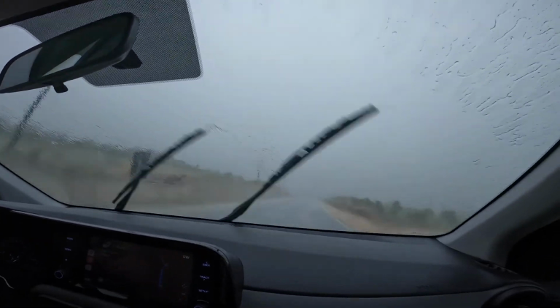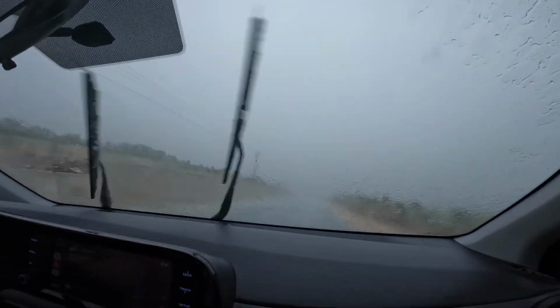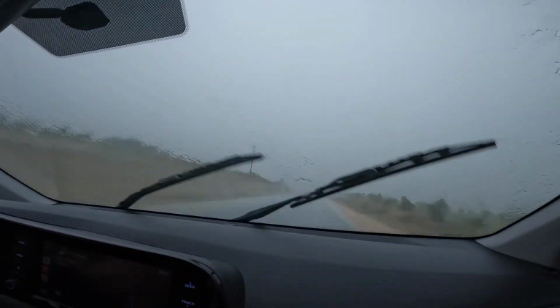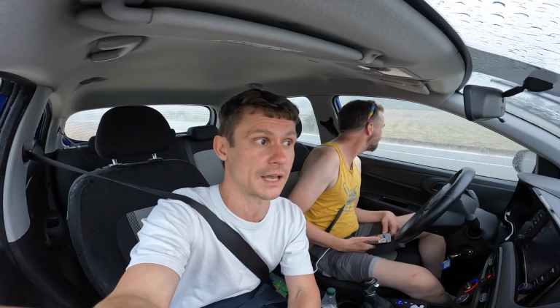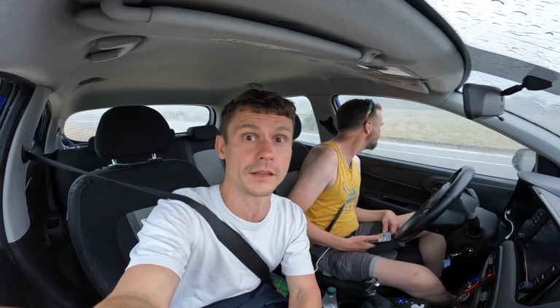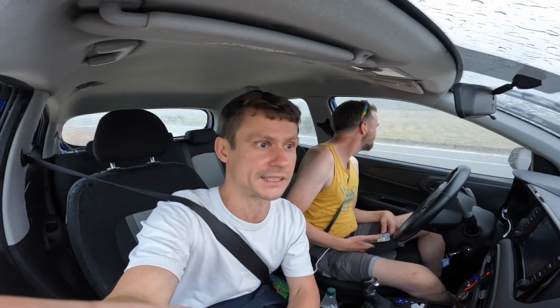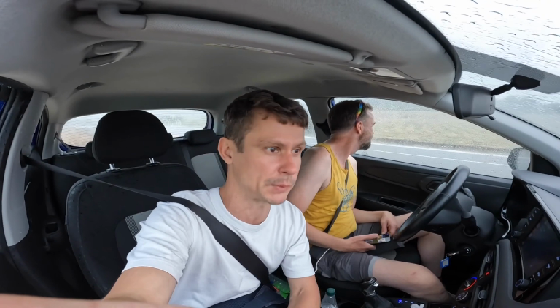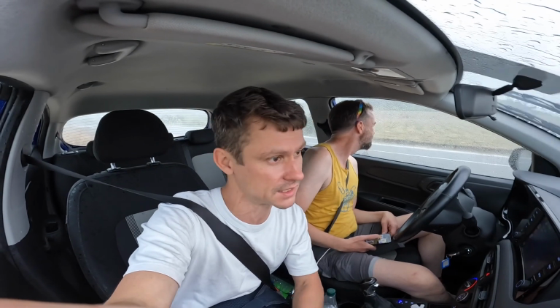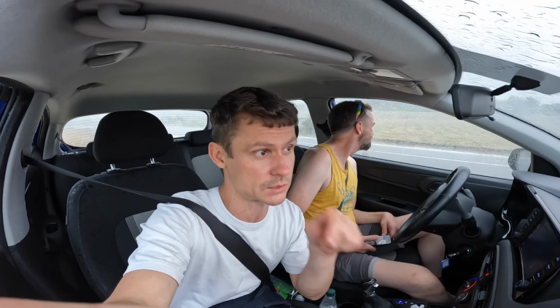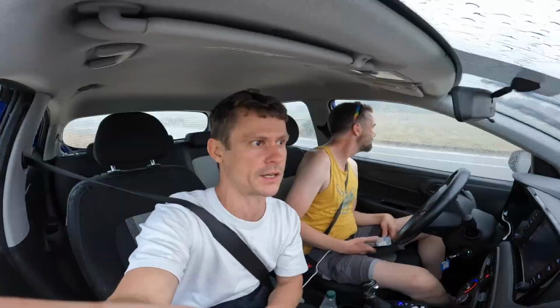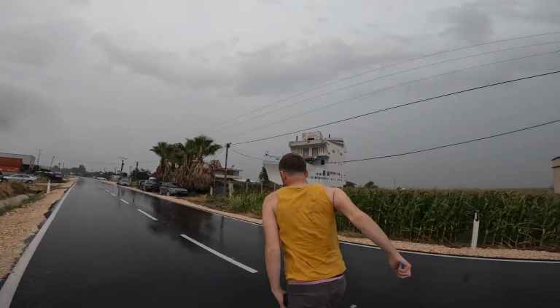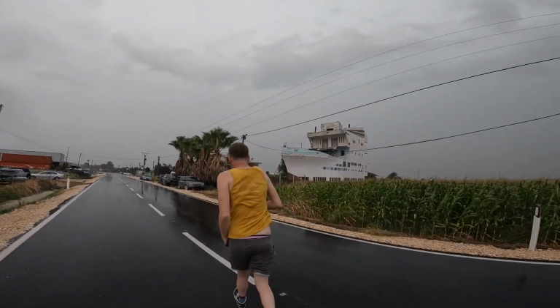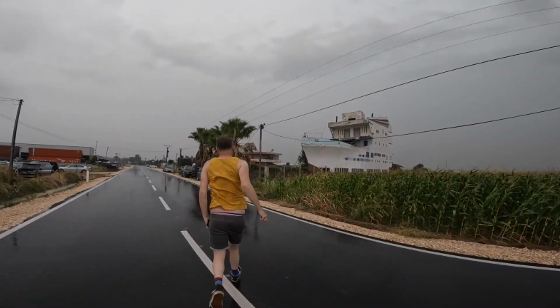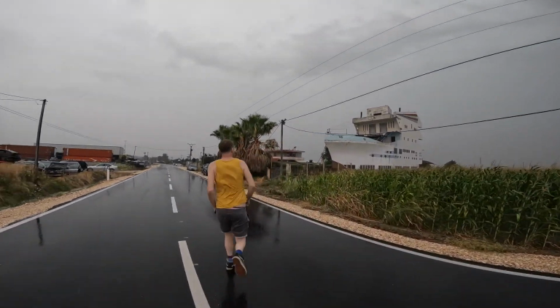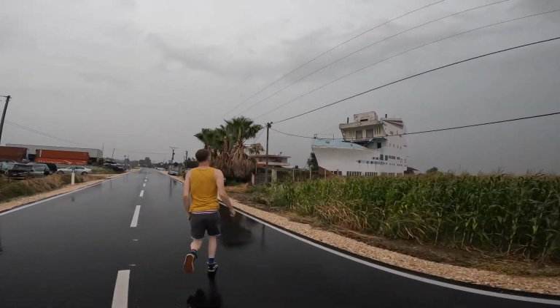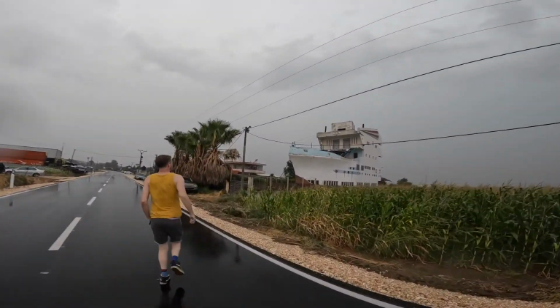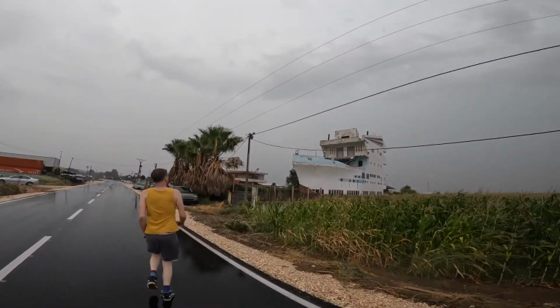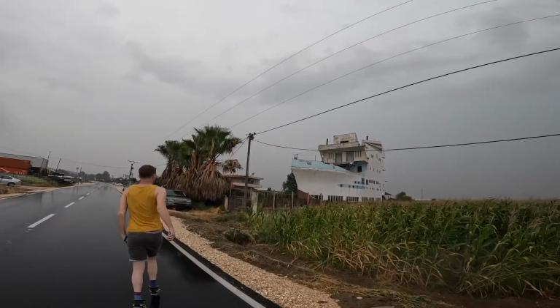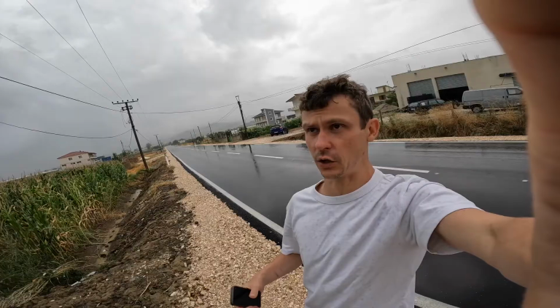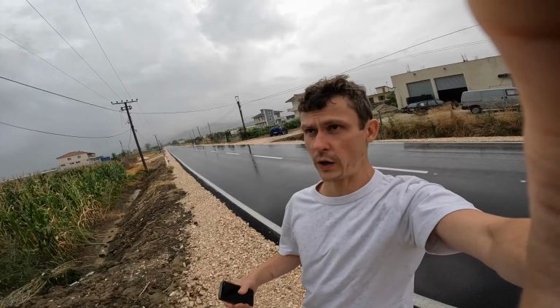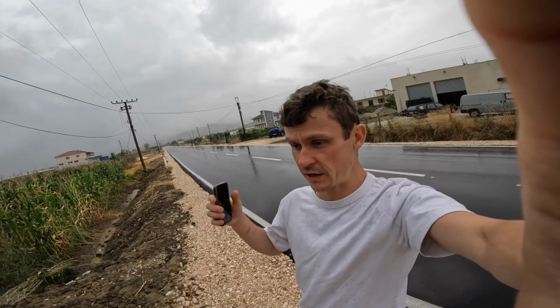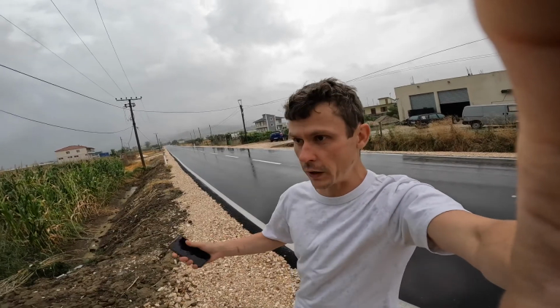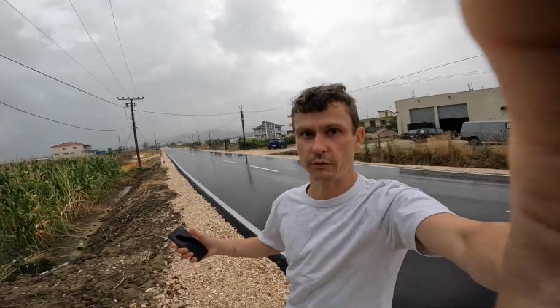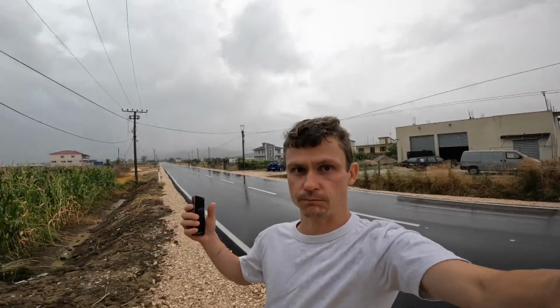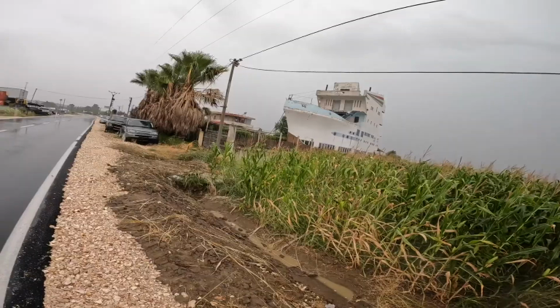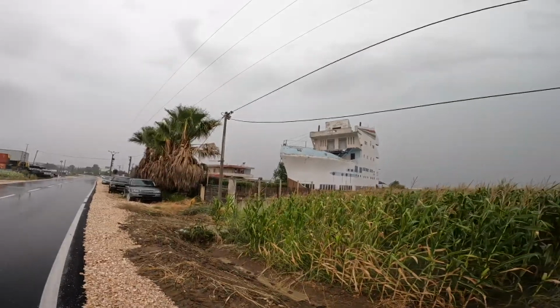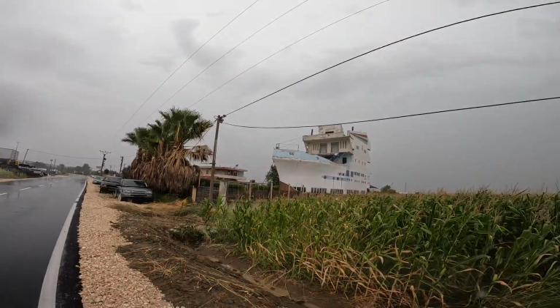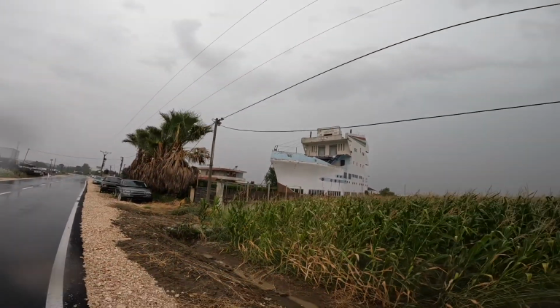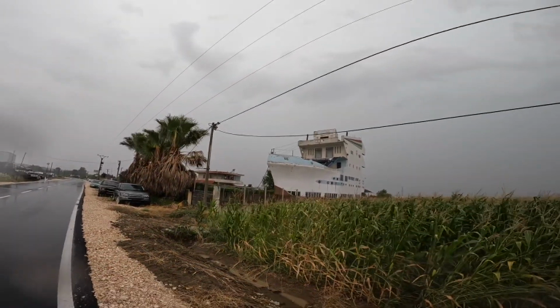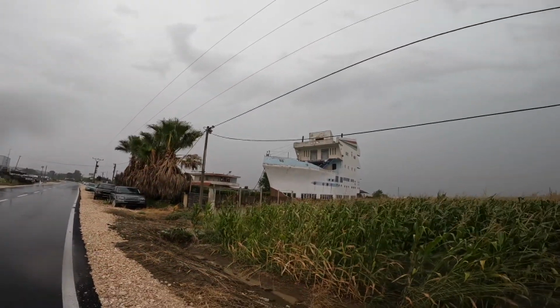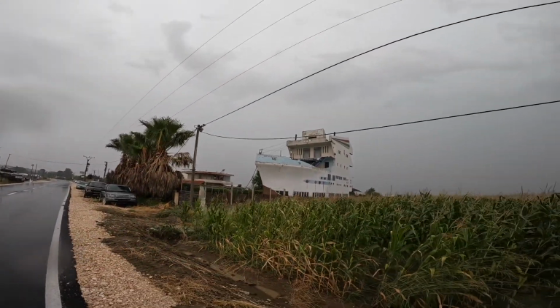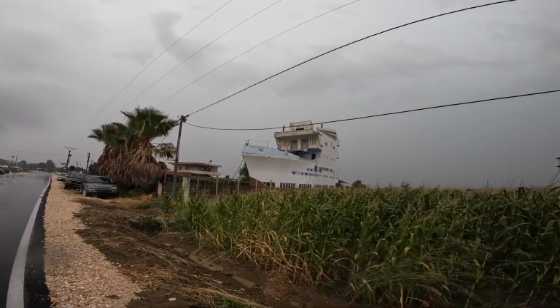We're going to see some random places in the Balkans — that's why having a car is great for this kind of obscure building you can spot on the way during a road trip. Wow, this is amazing — it's basically the size of a ship.